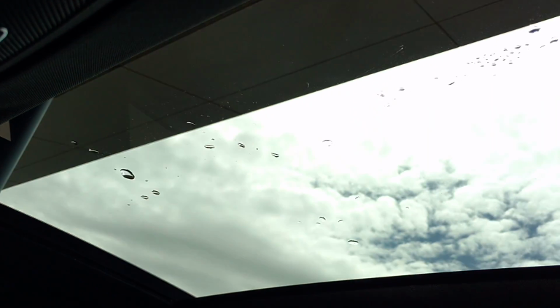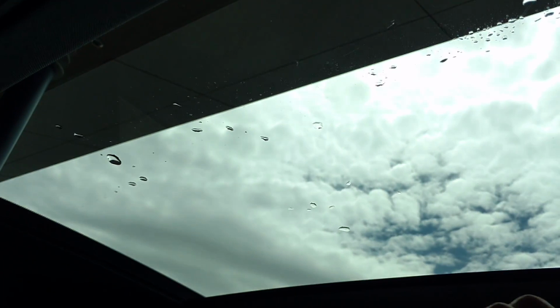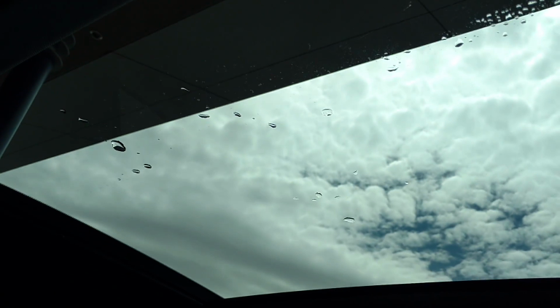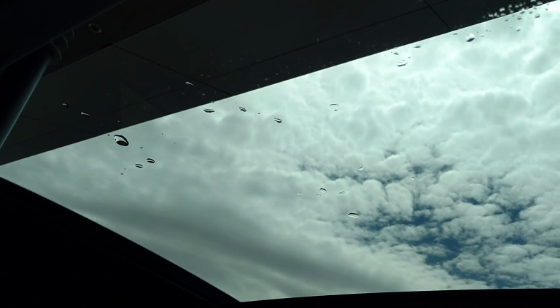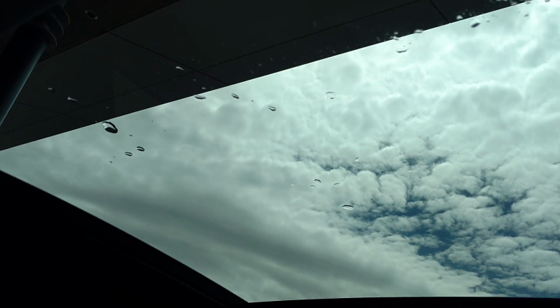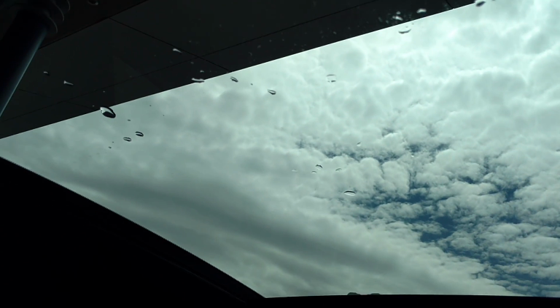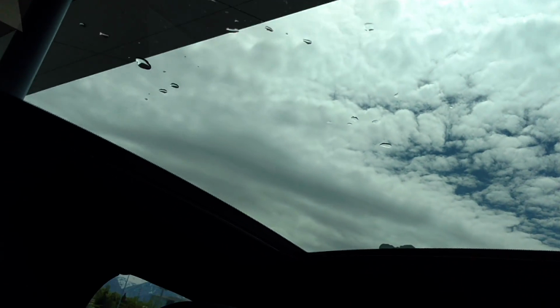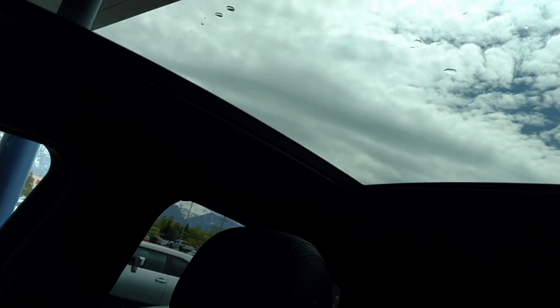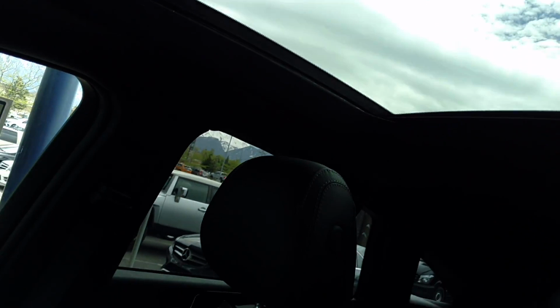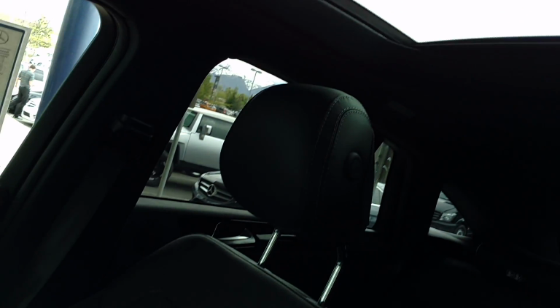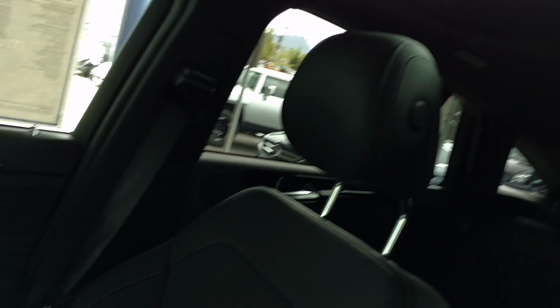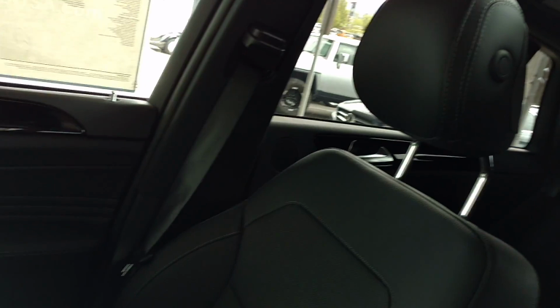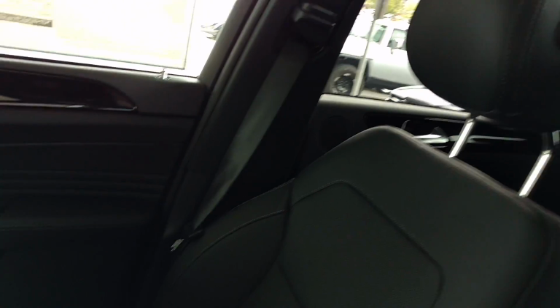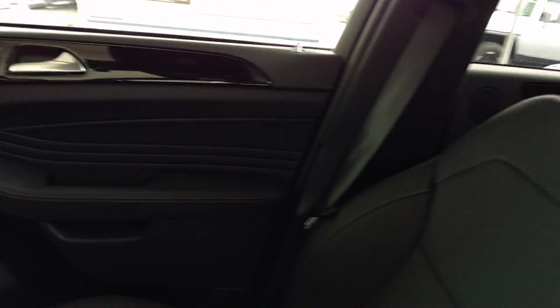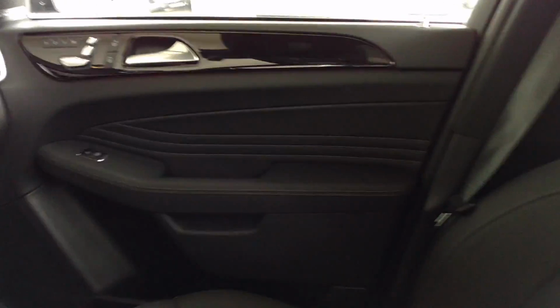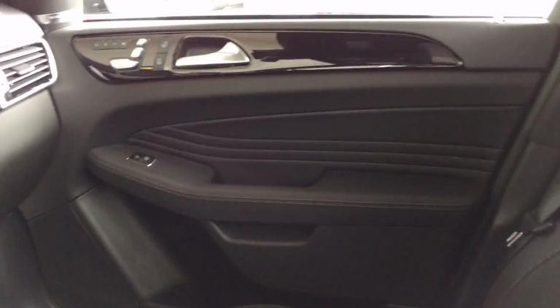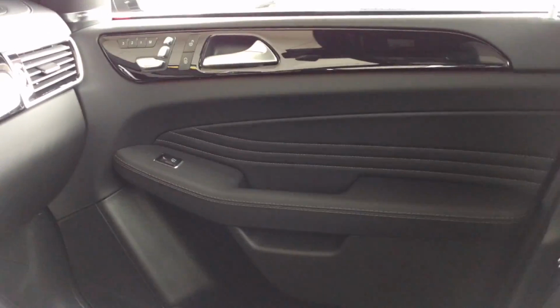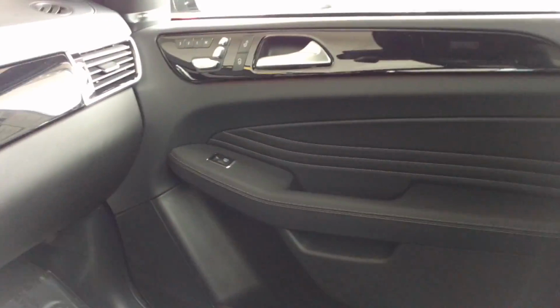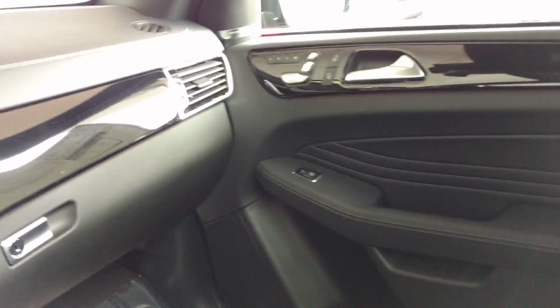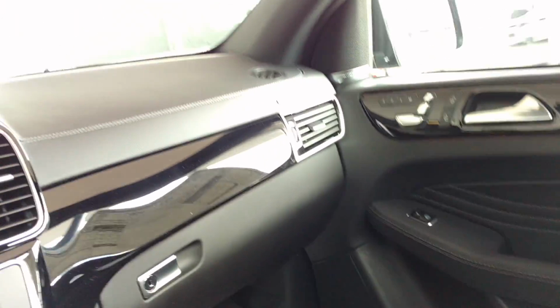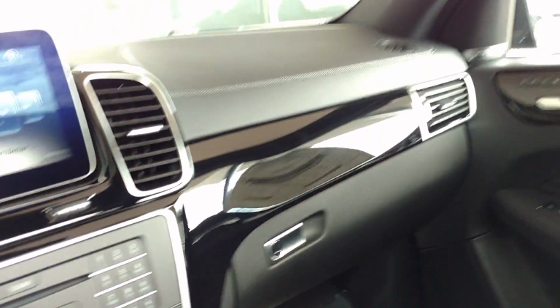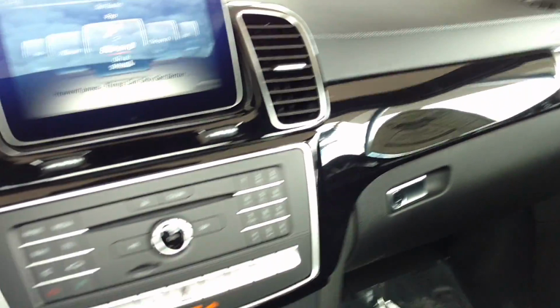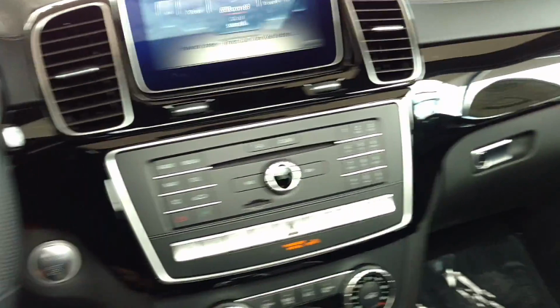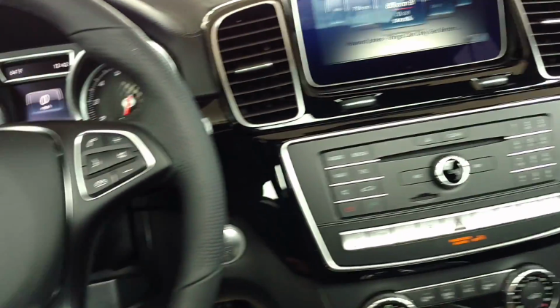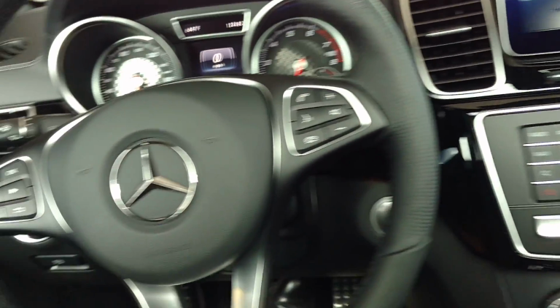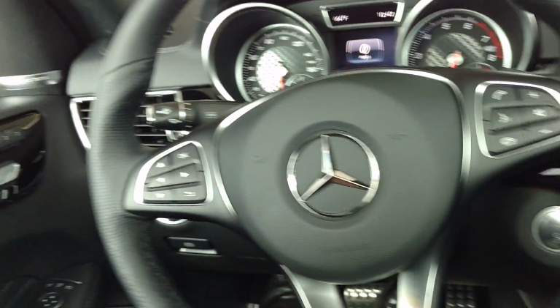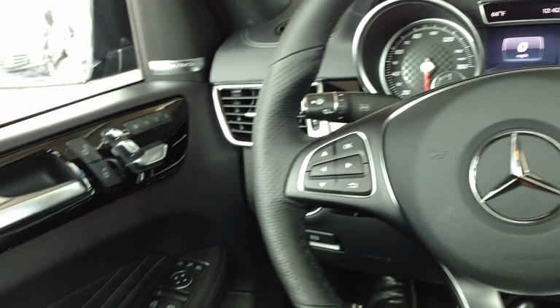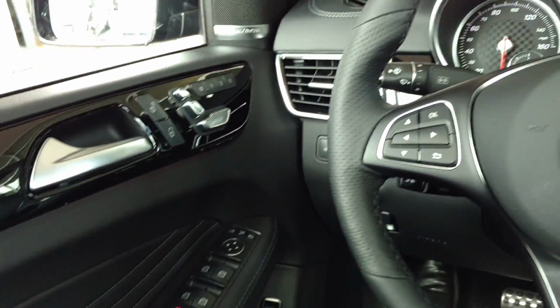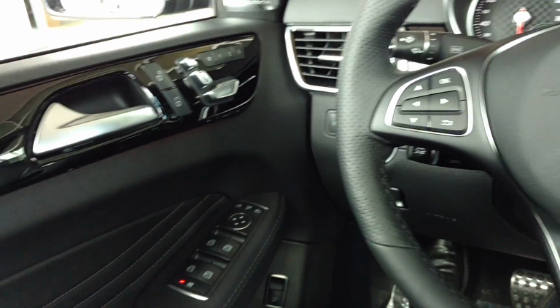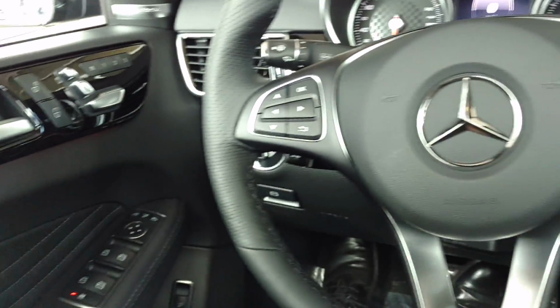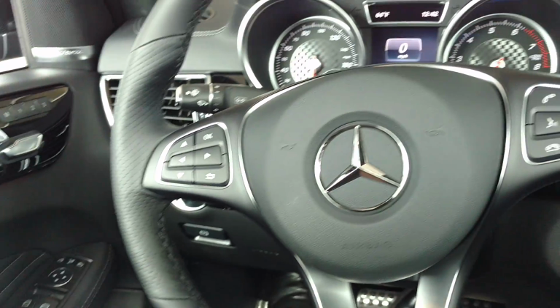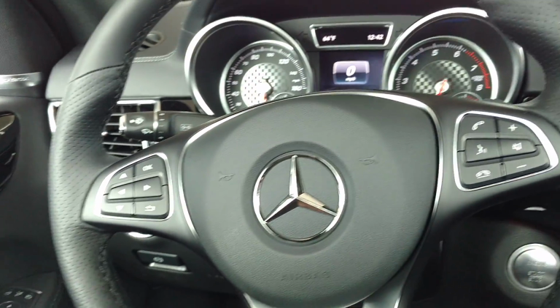Right over here we see we've got an all-glass top. So, mid-size vehicle built on the same chassis and platform as the GLE, just a little bit different look.